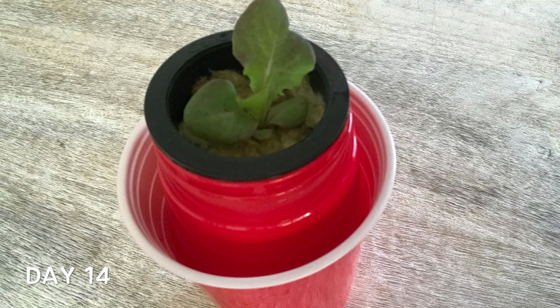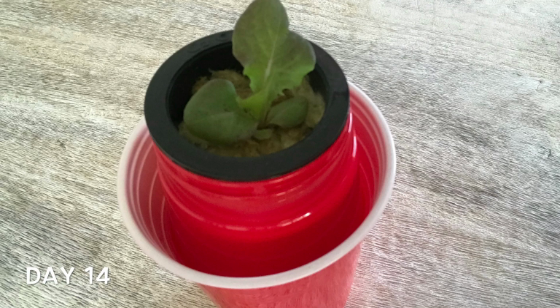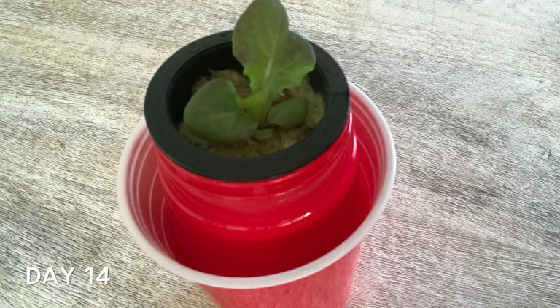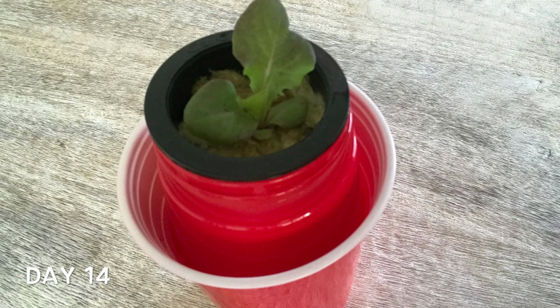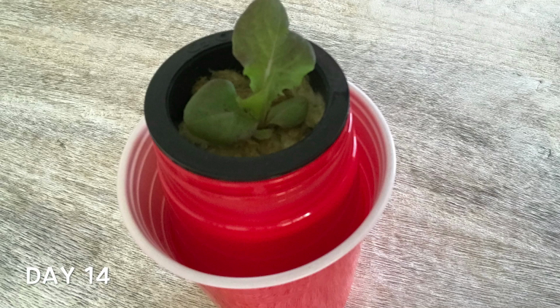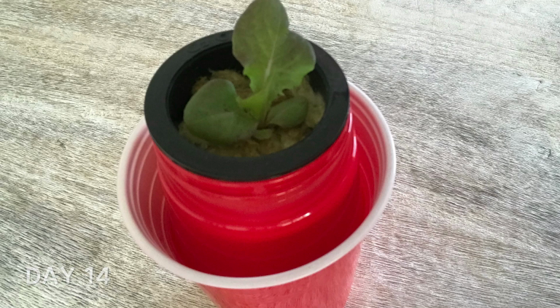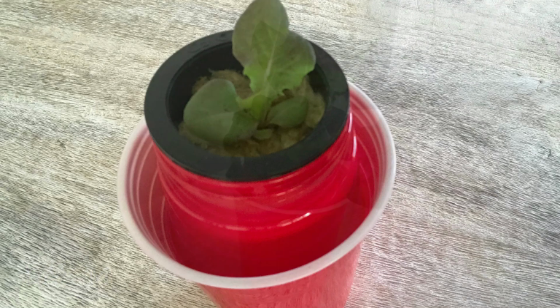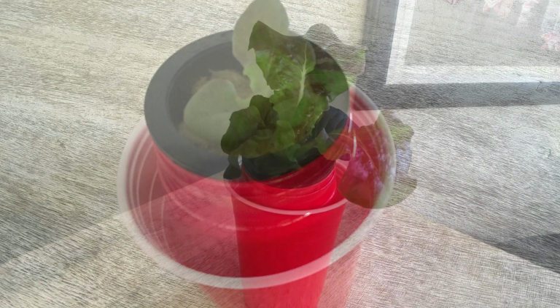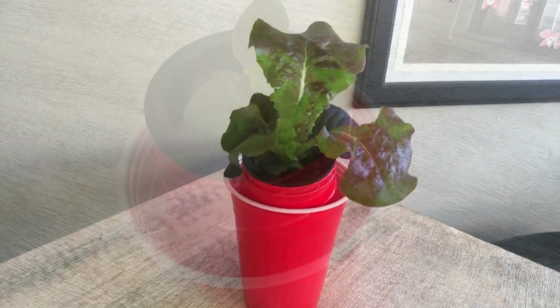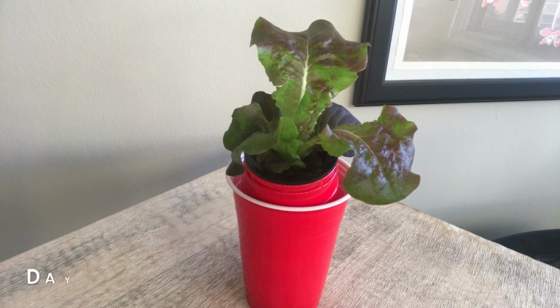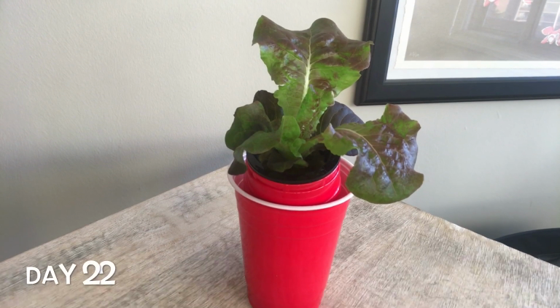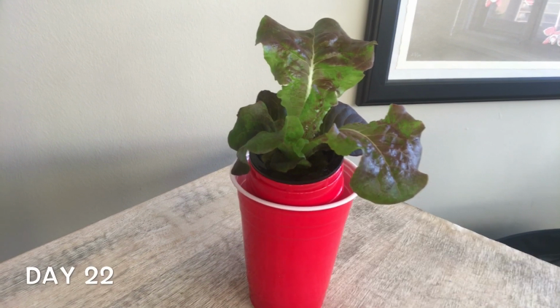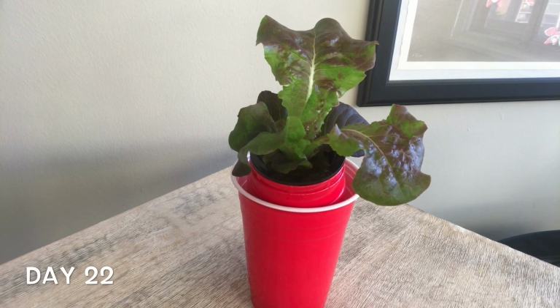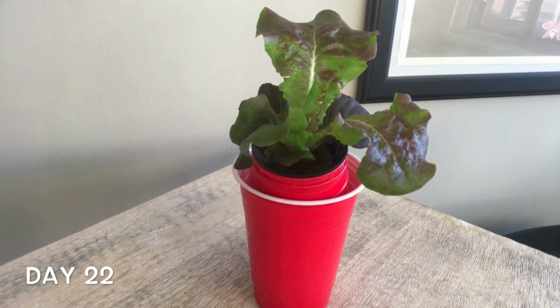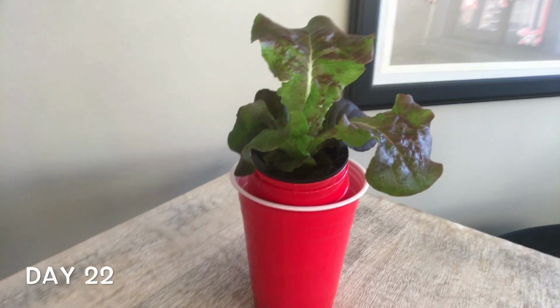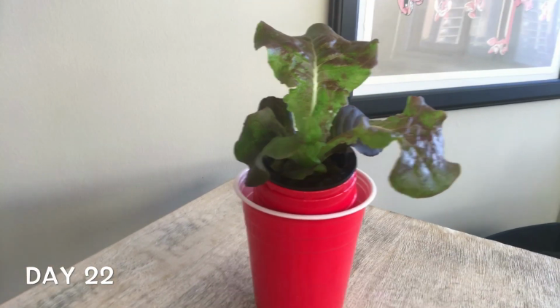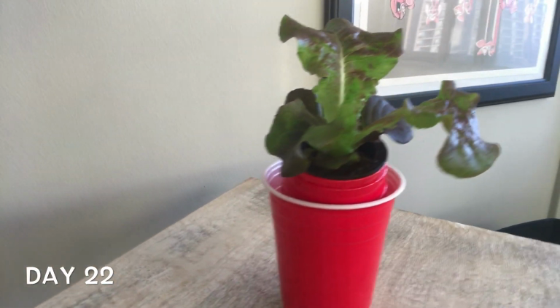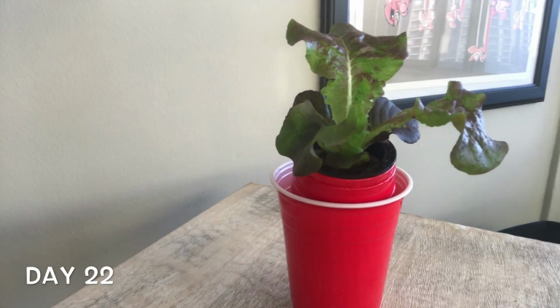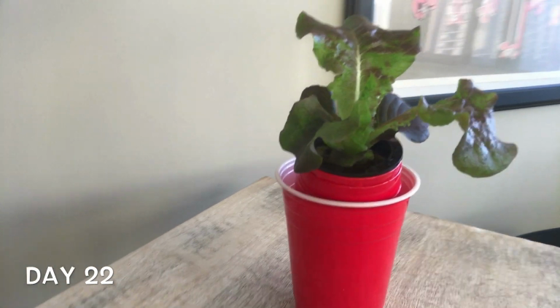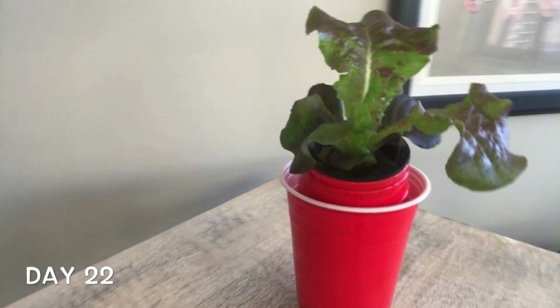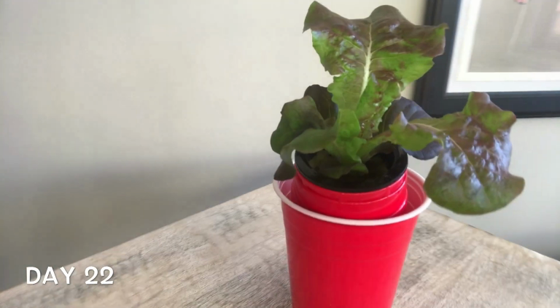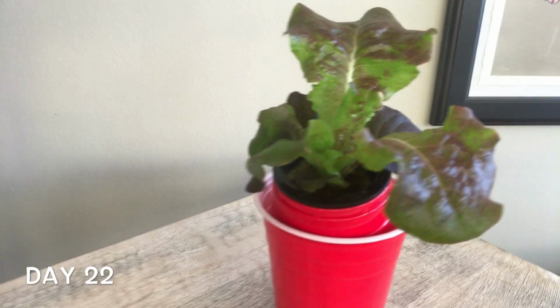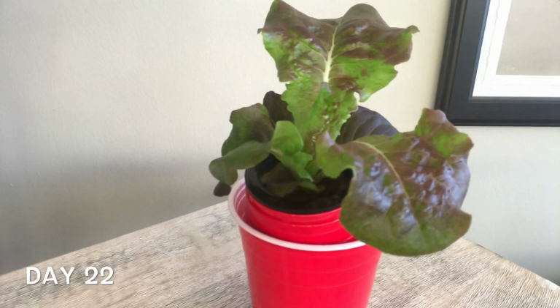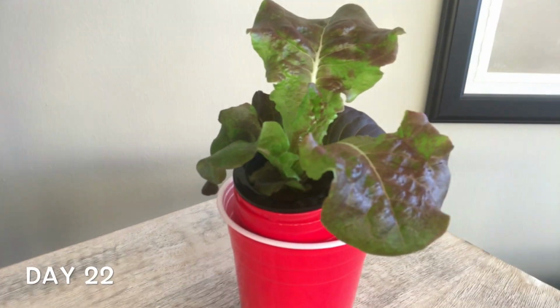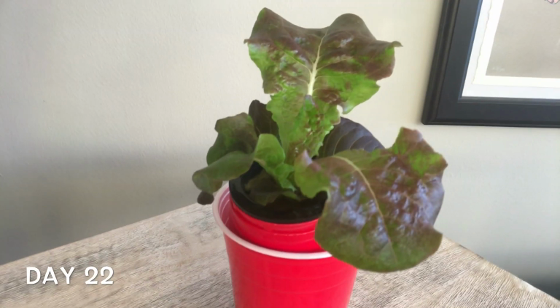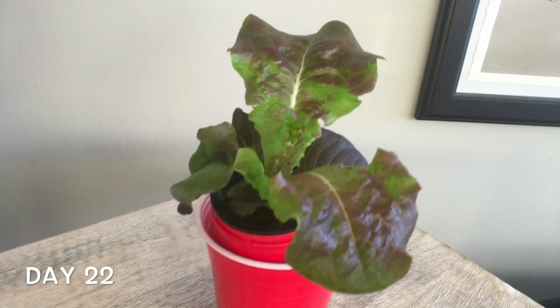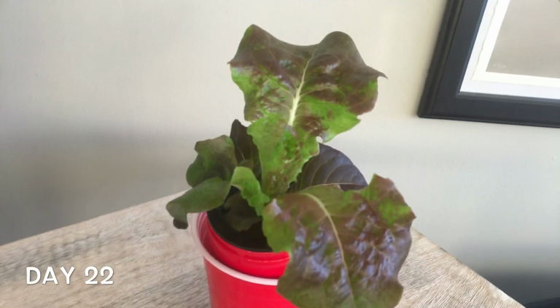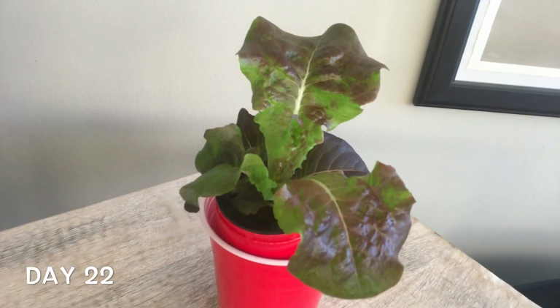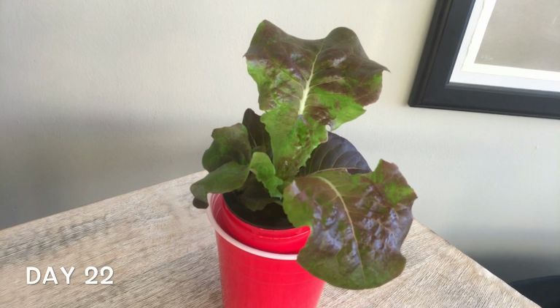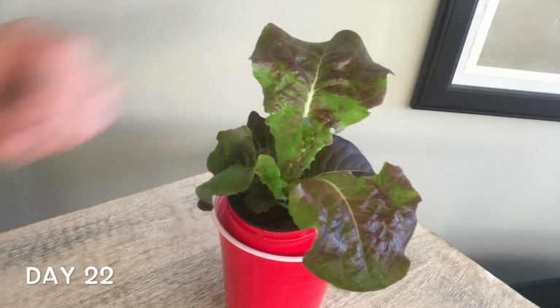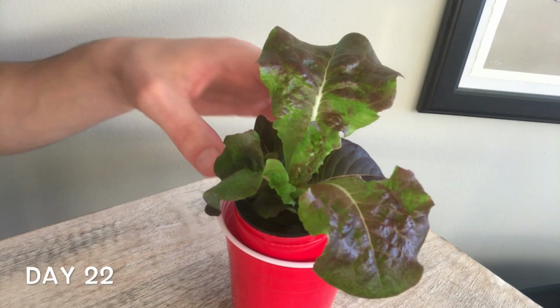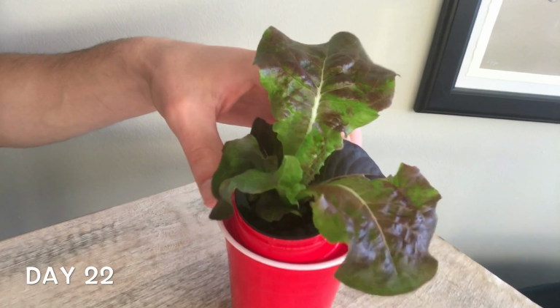I use a cut-and-come-again method when harvesting these lettuce — cutting a couple of outside leaves and leaving the plant to continue growing. This will allow you to get multiple harvests per lettuce plant.